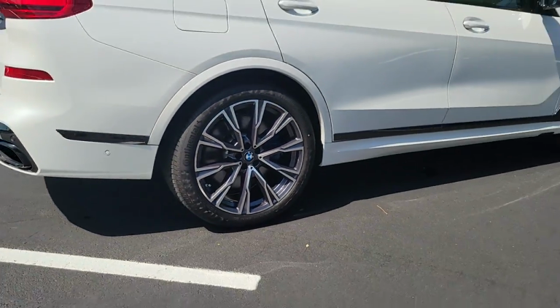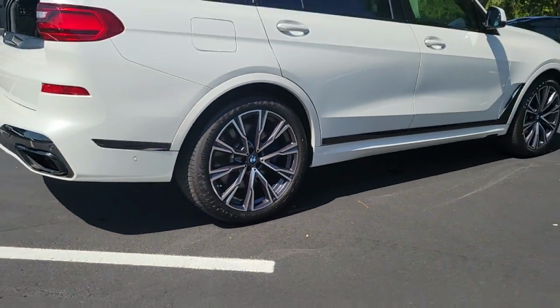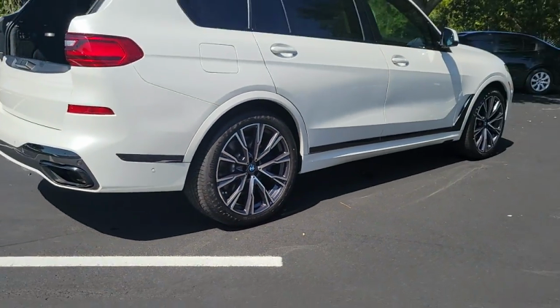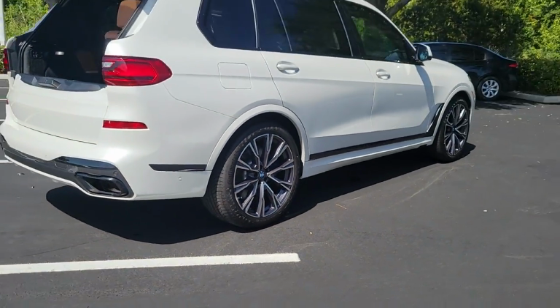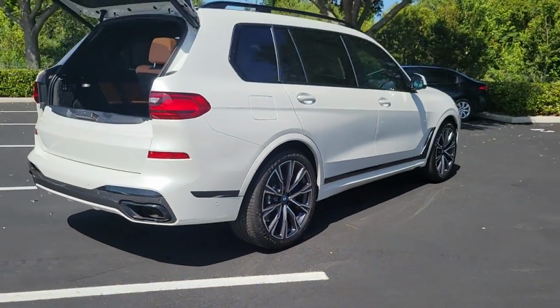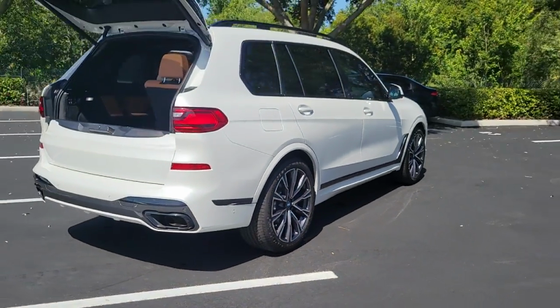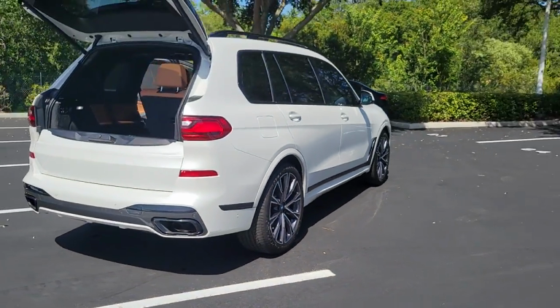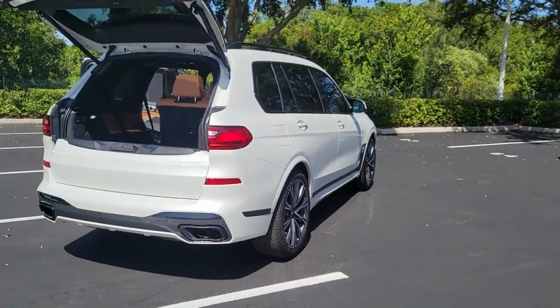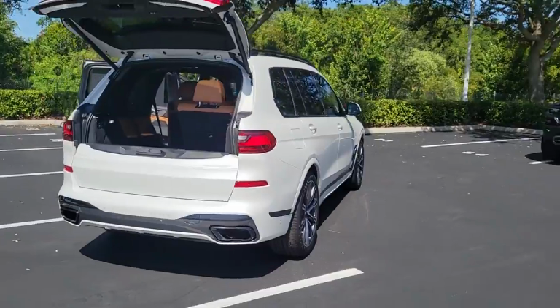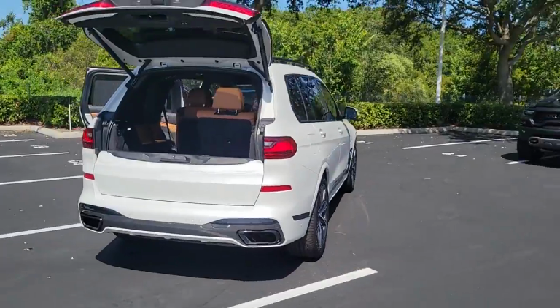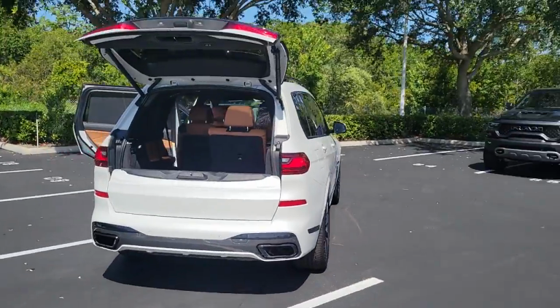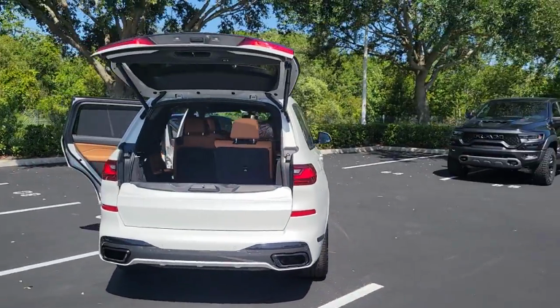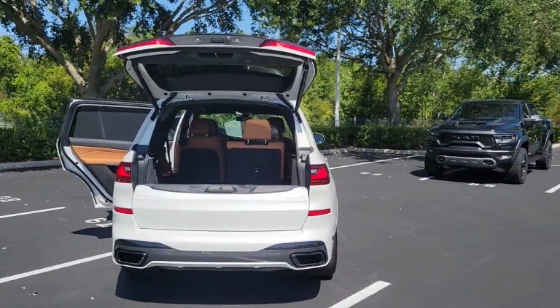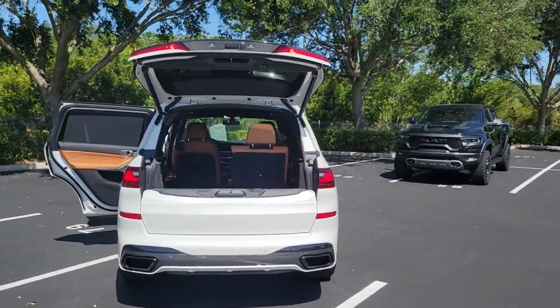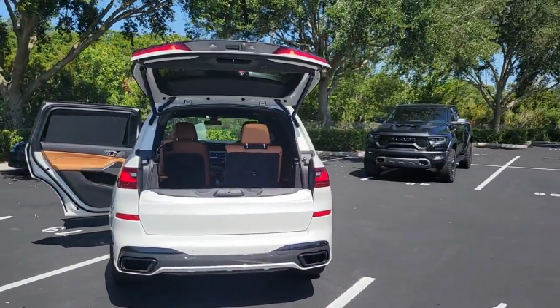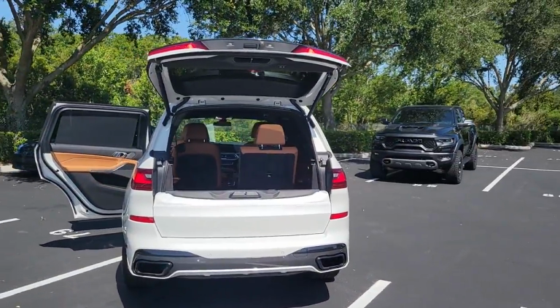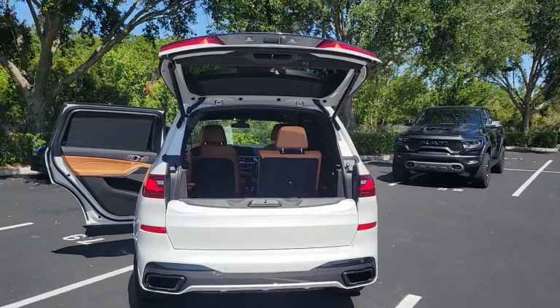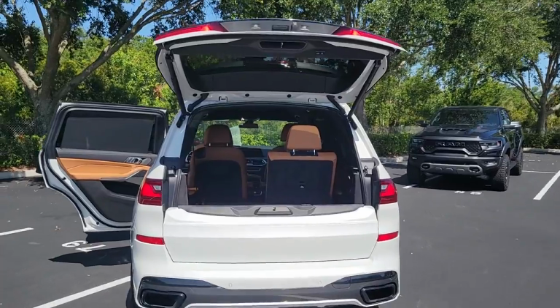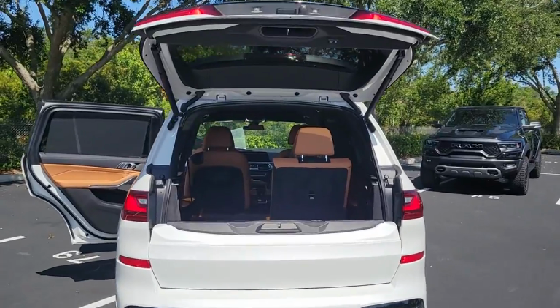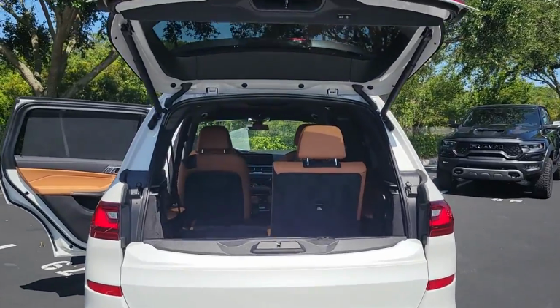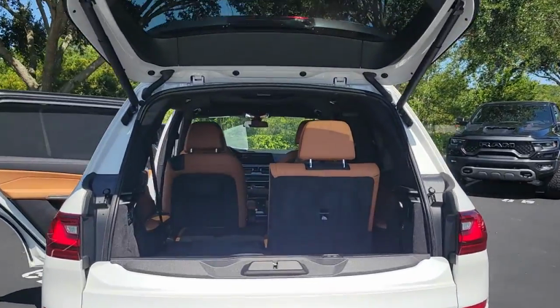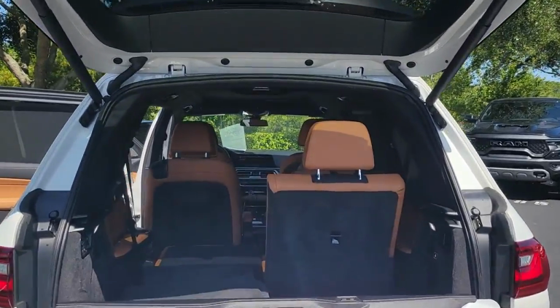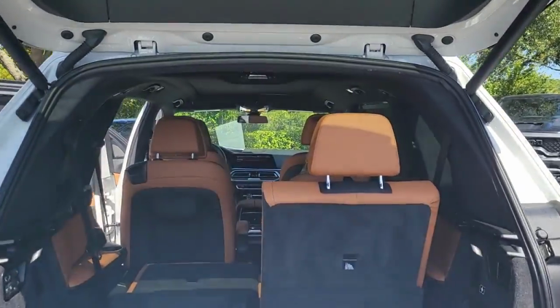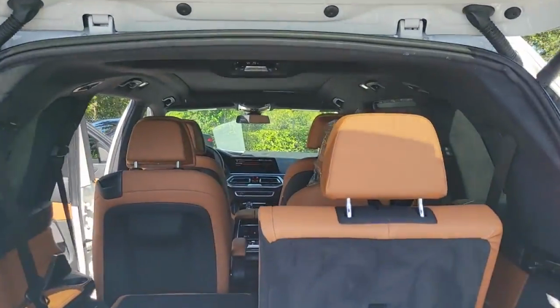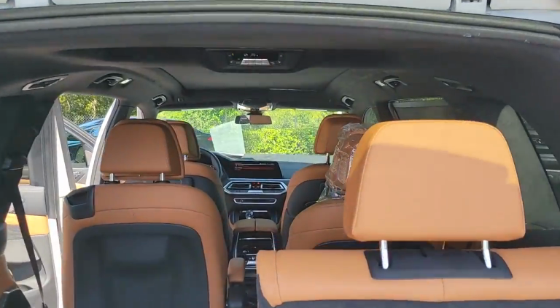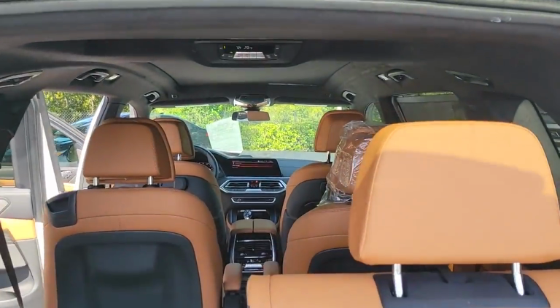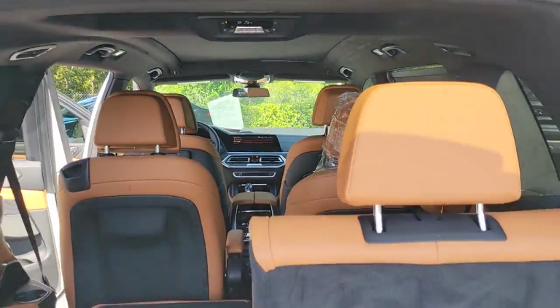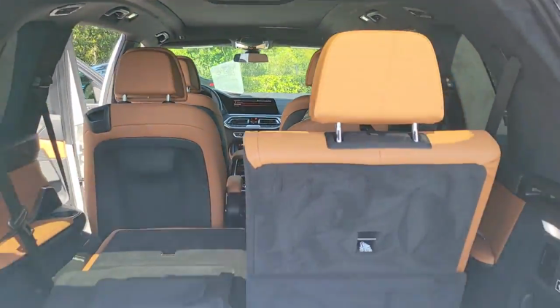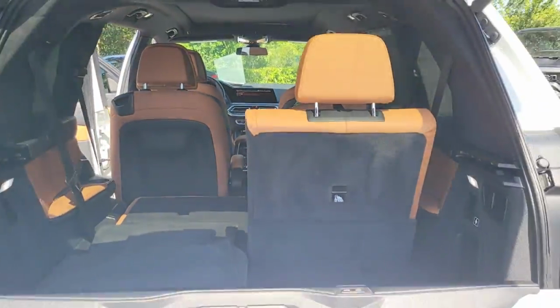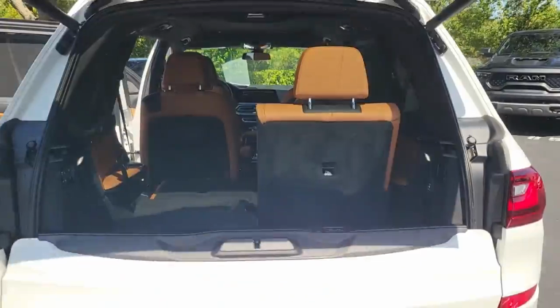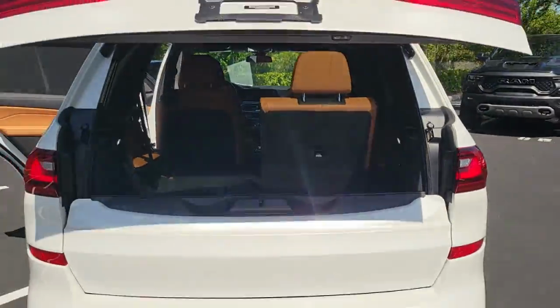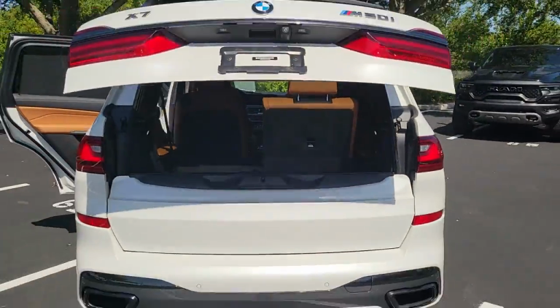You deserve a ride that was designed with your needs in mind. The time is right to take advantage of the technology, performance, and creature comforts this vehicle has to offer. These are just some of the great options this vehicle comes with.